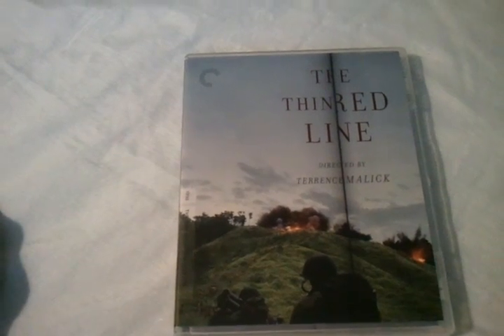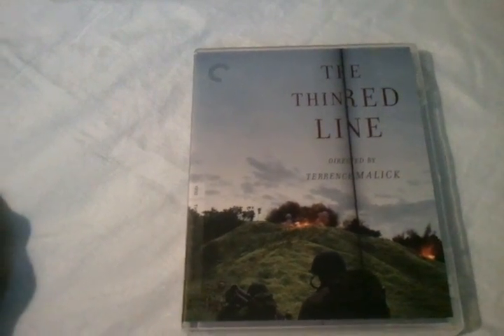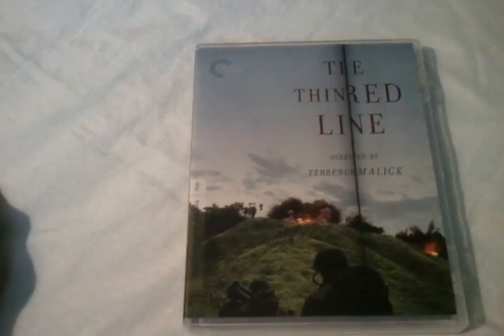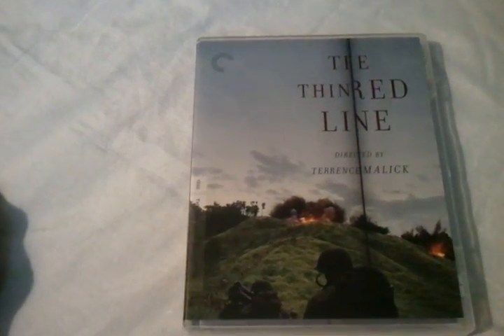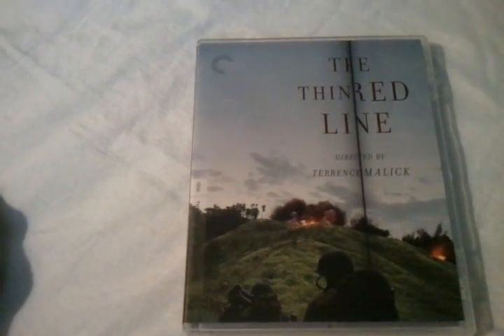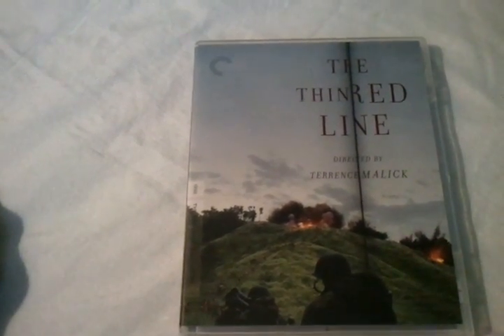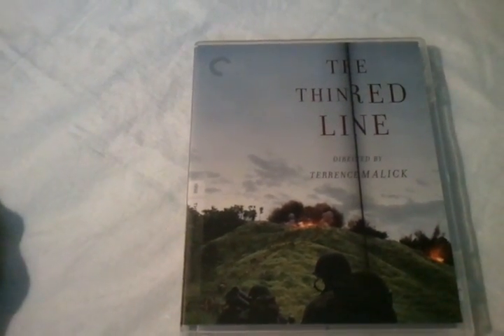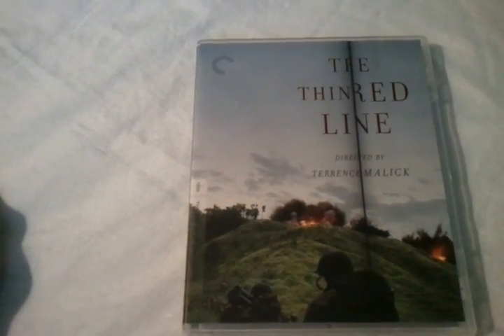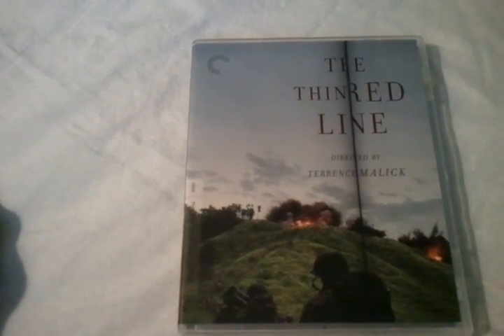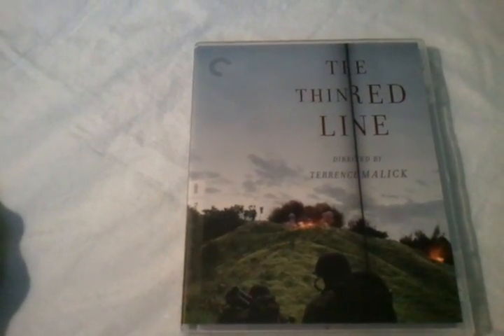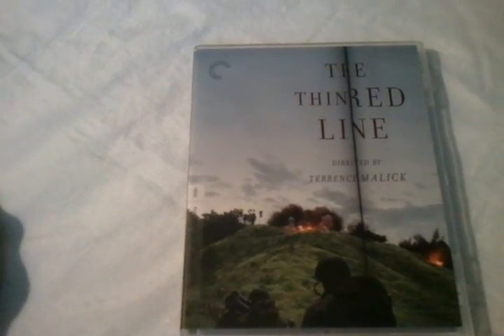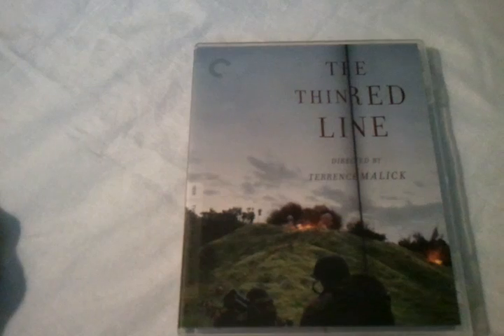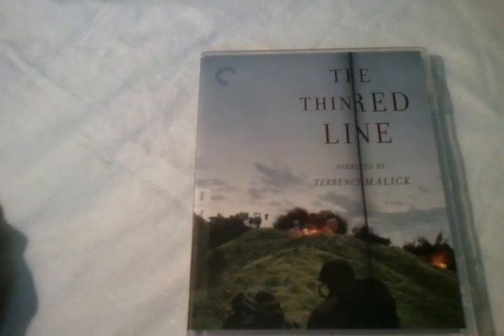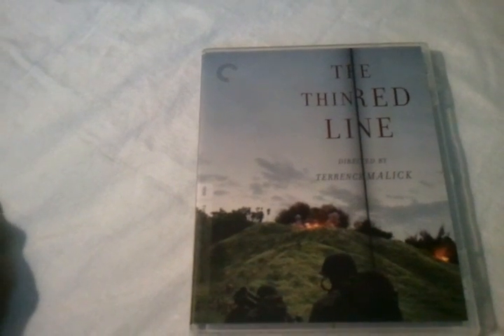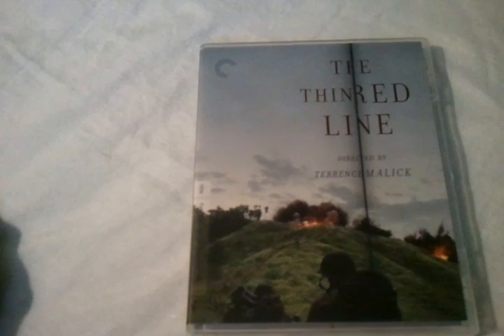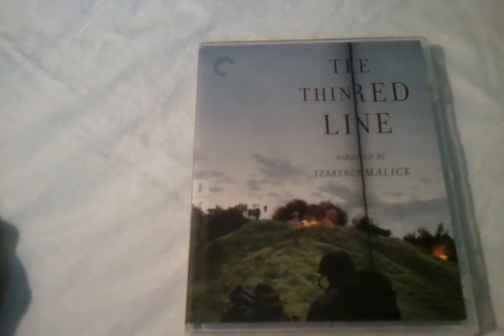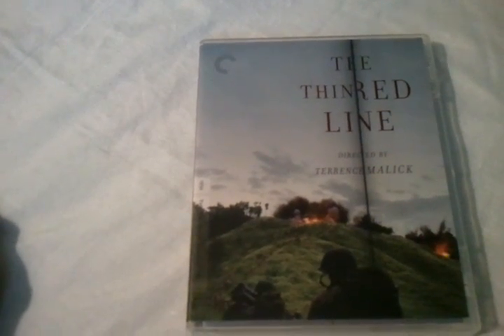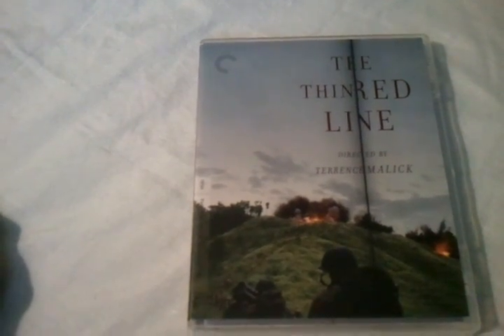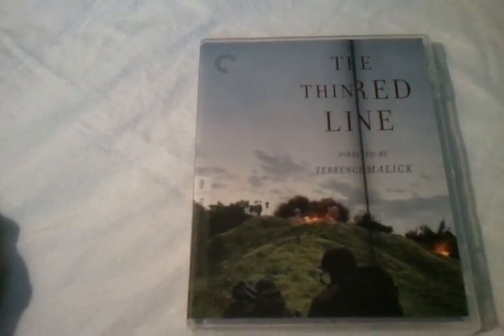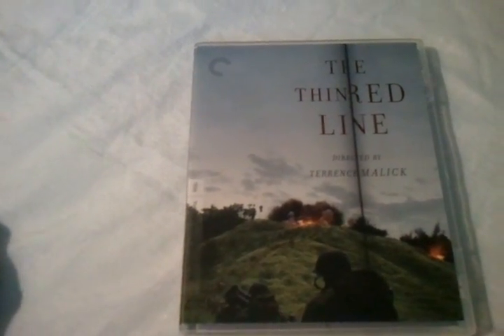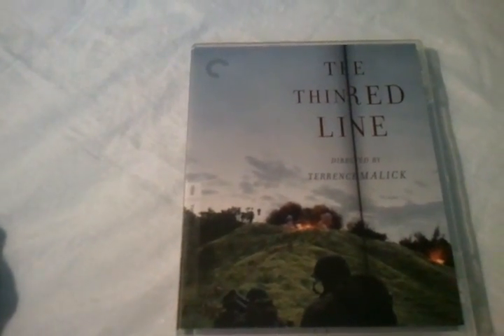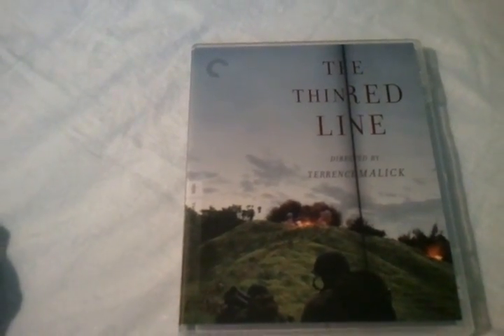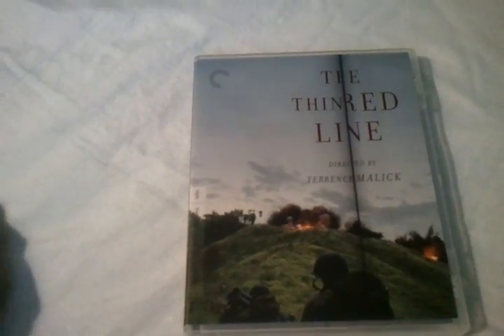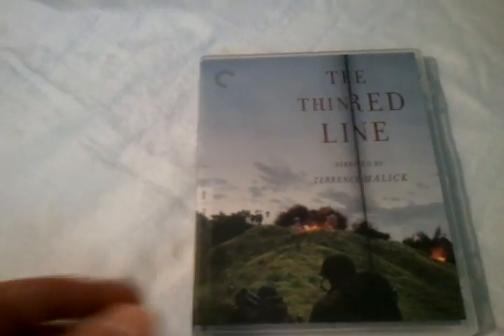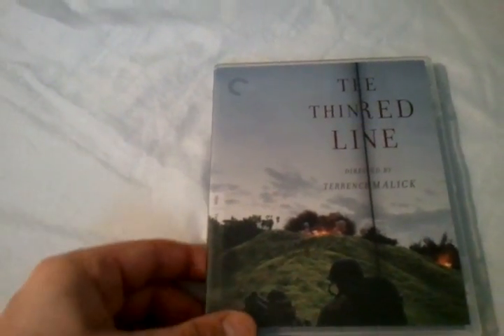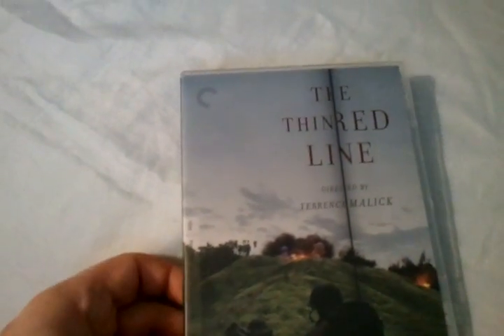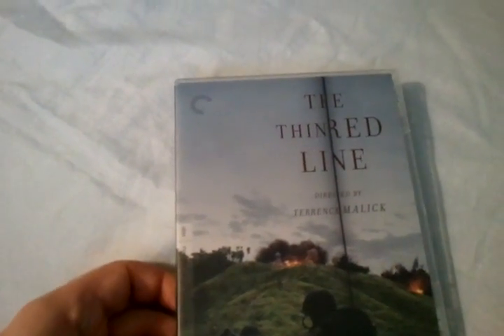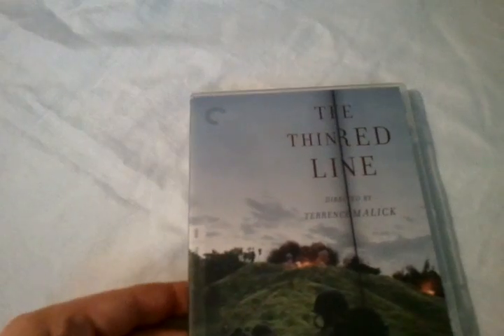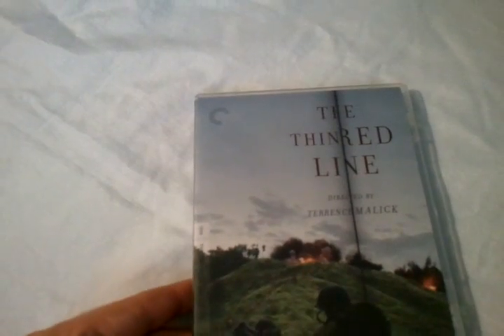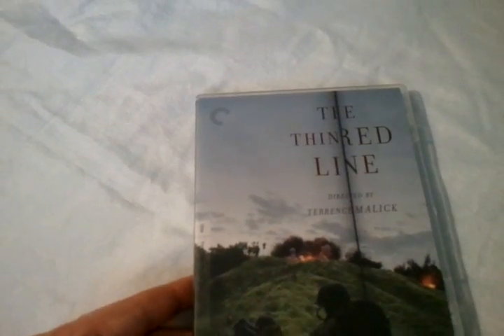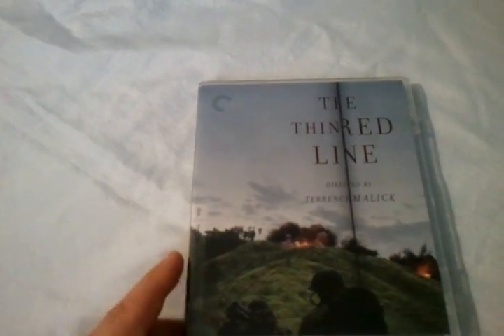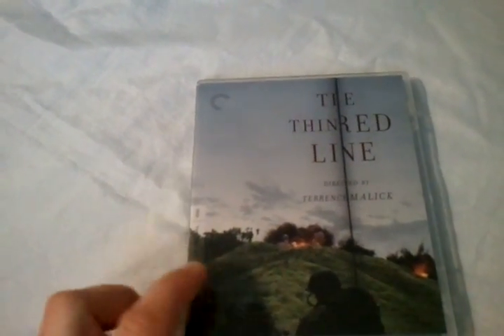Hey everyone, Chris from The Blu-ray Critic is back with another Blu-ray unboxing review. This time we're taking a look at The Thin Red Line directed by Terrence Malick, and this is of course the Criterion Collection Edition.